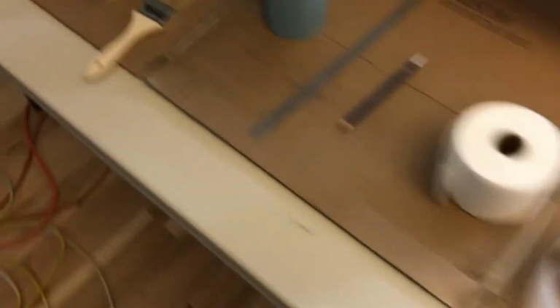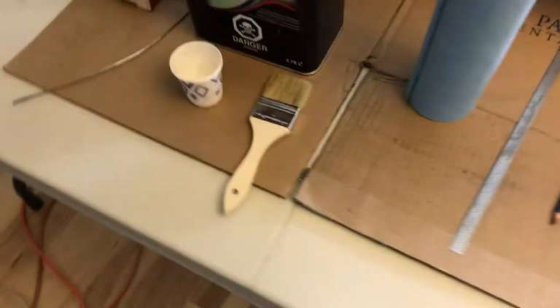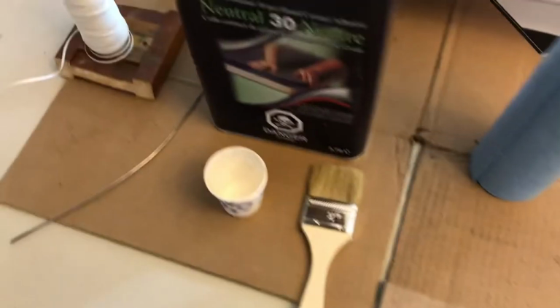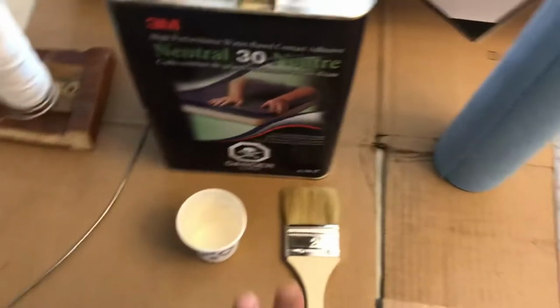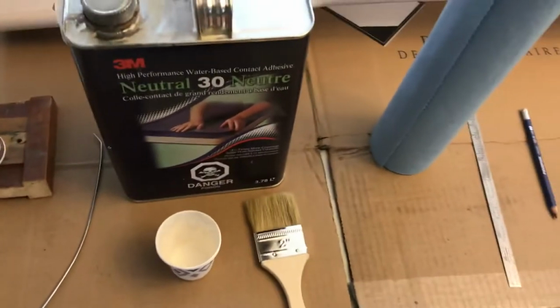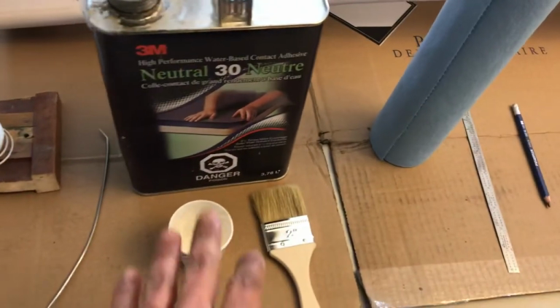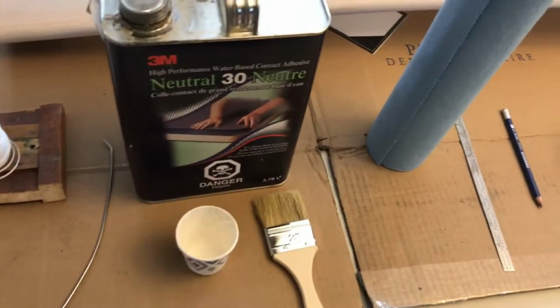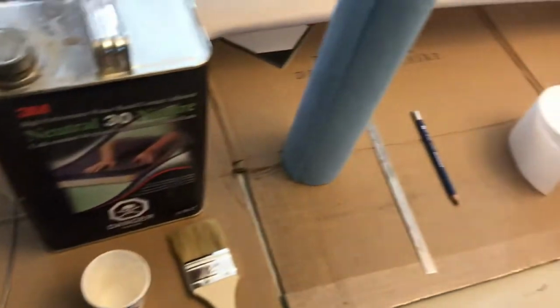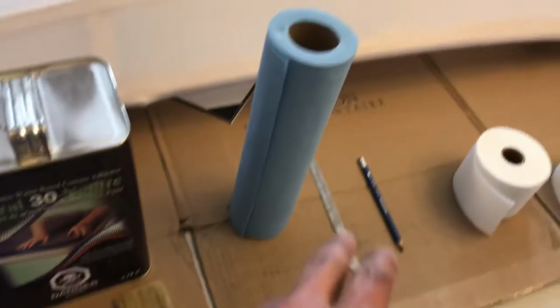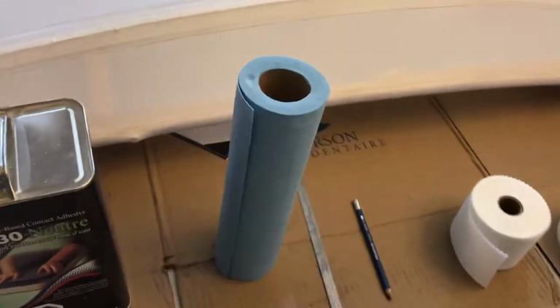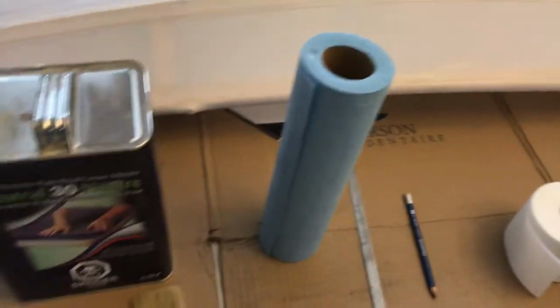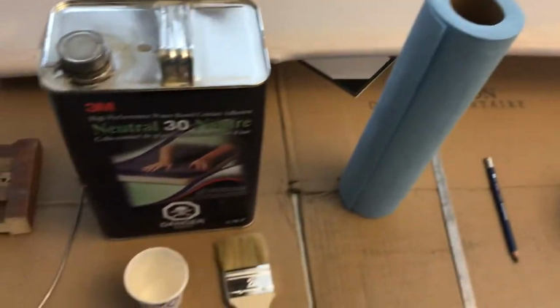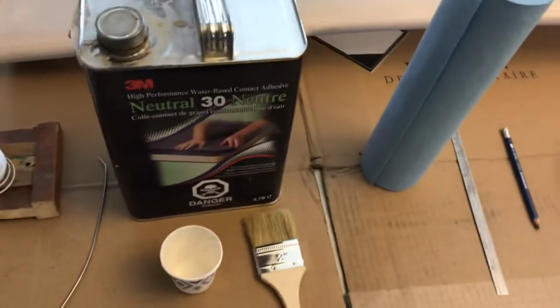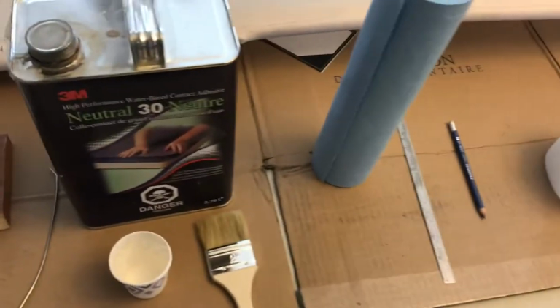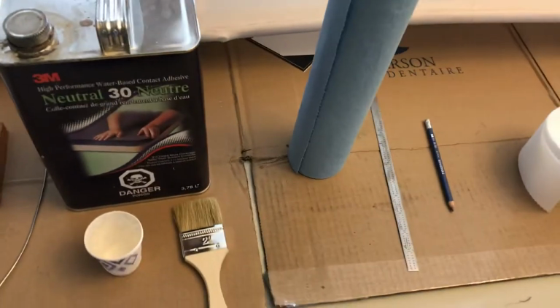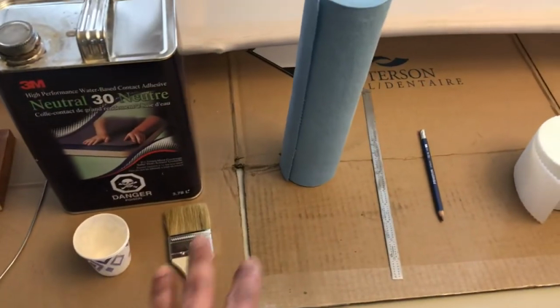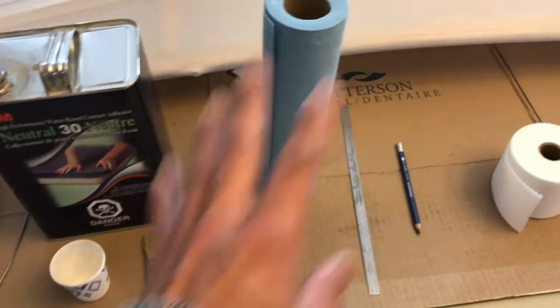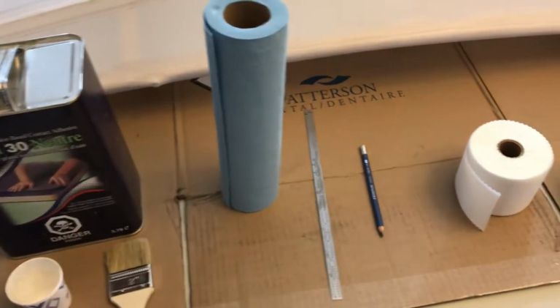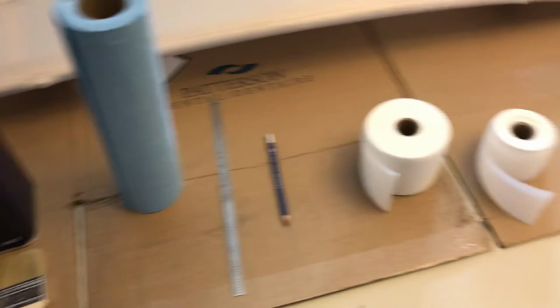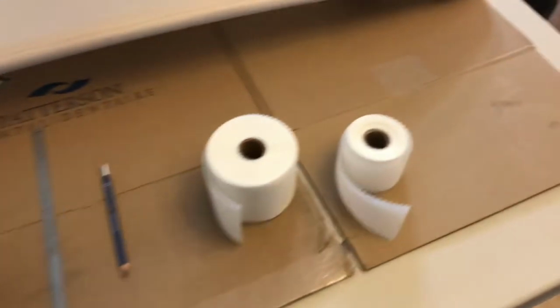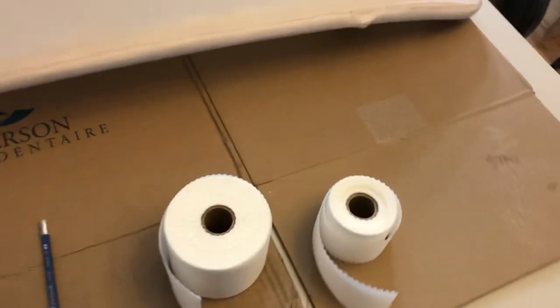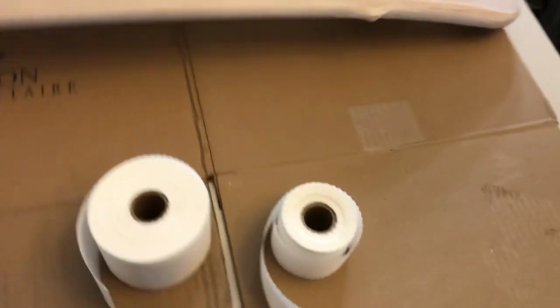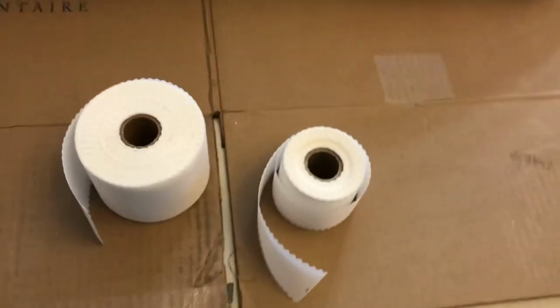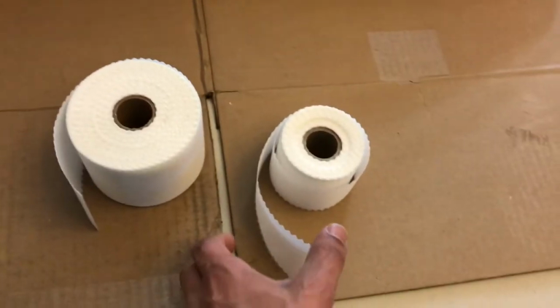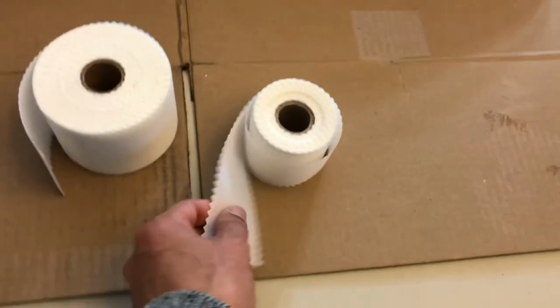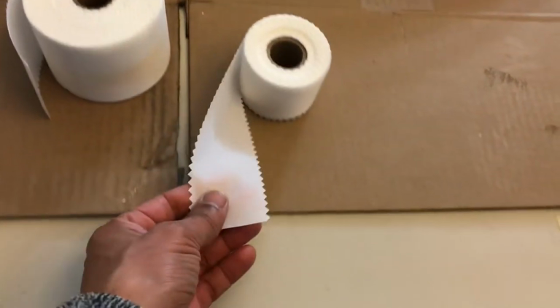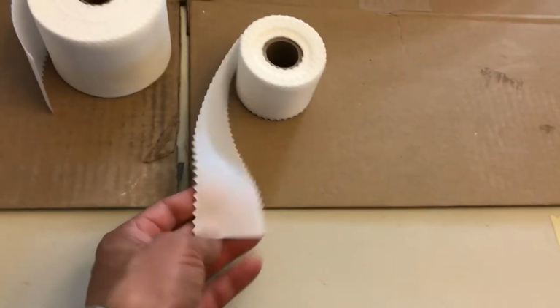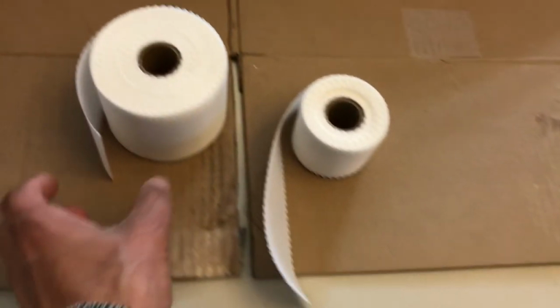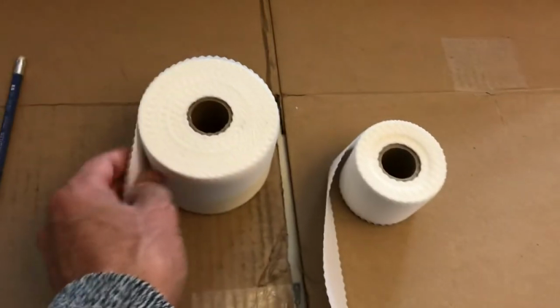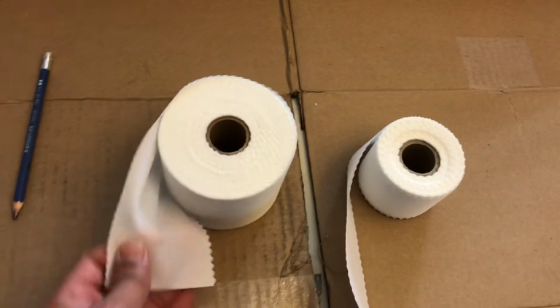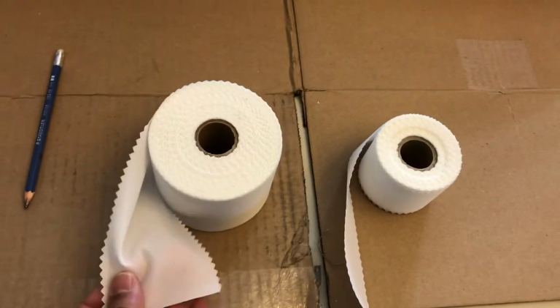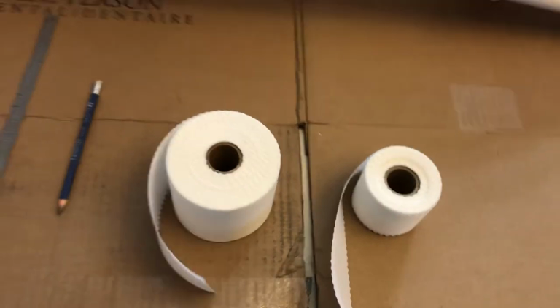Of course you need lots of brushes. Go to the aviation aisle at Home Depot and stock up because you use a lot of it. Here are the finished tapes — the finishing edges. This is a 2 inch and this is a 3 inch; I'll show you what that's all about.